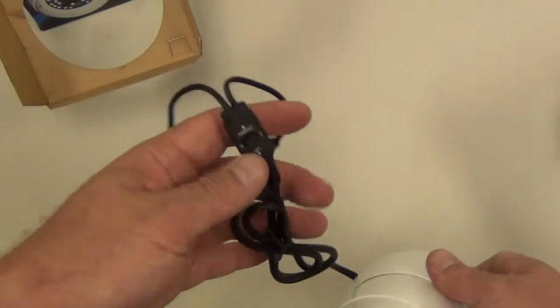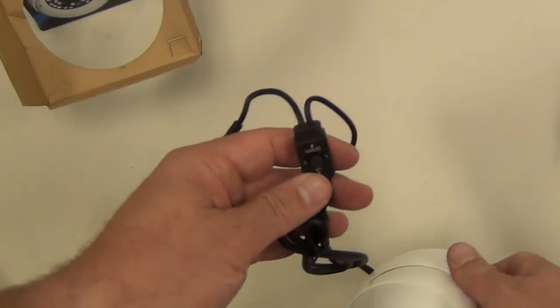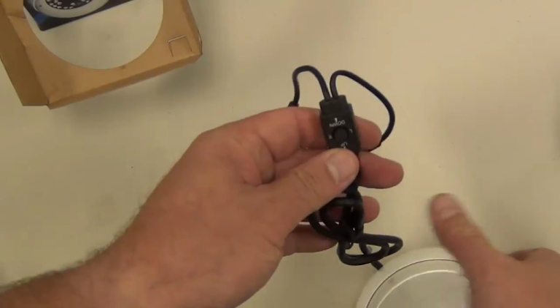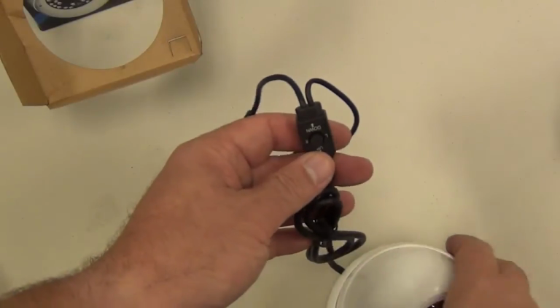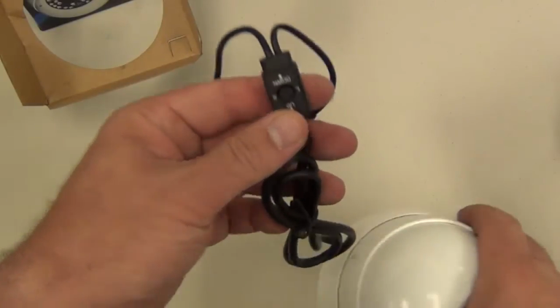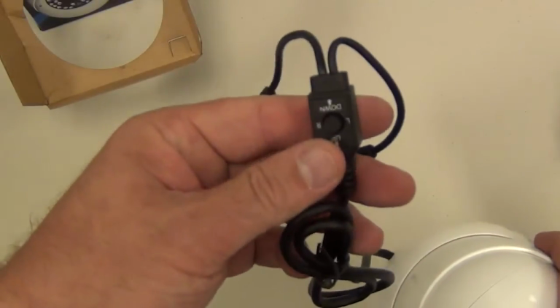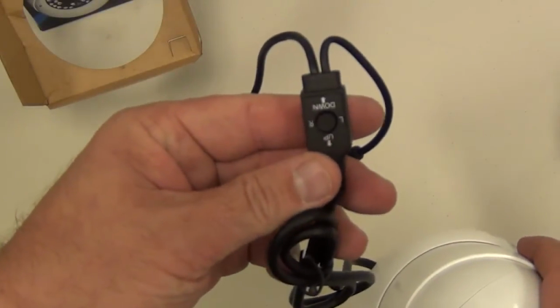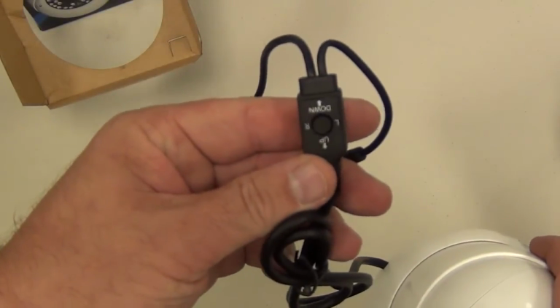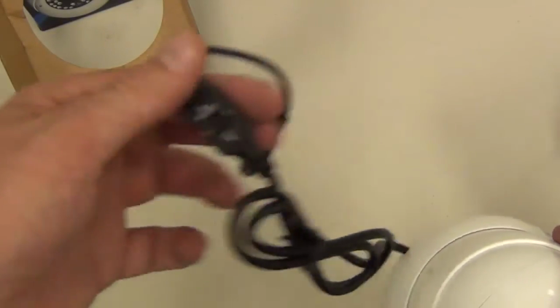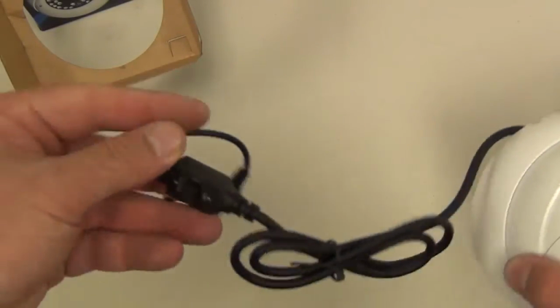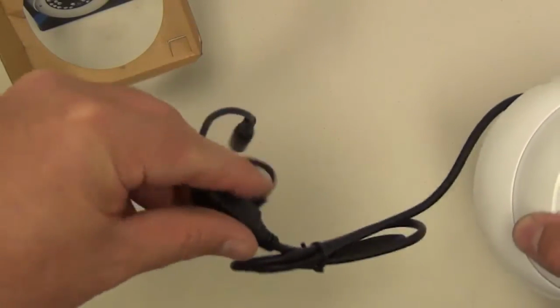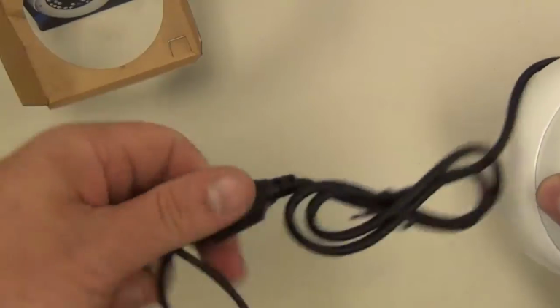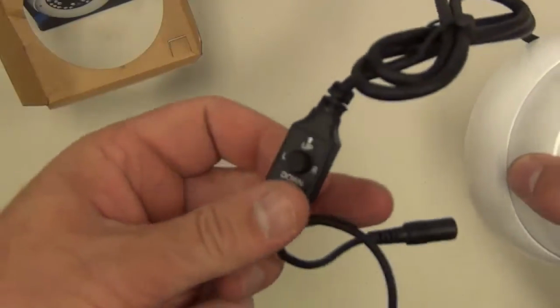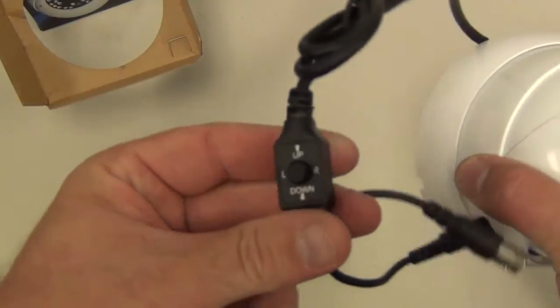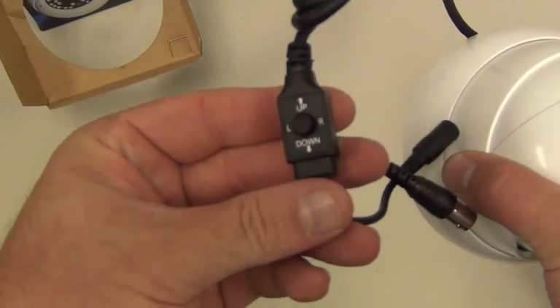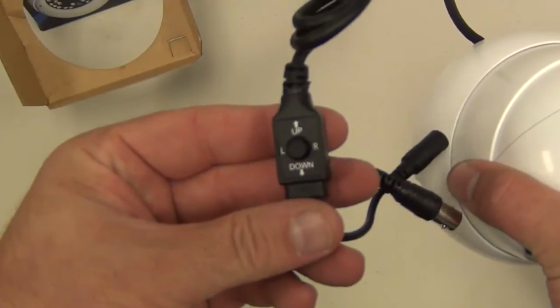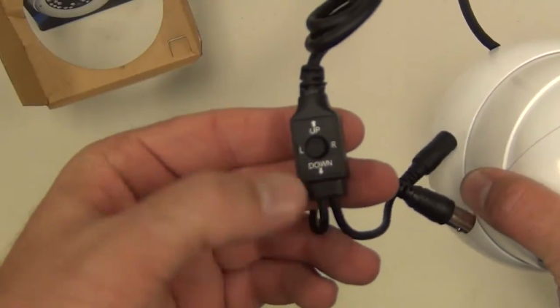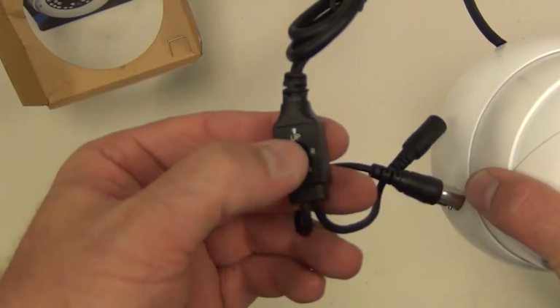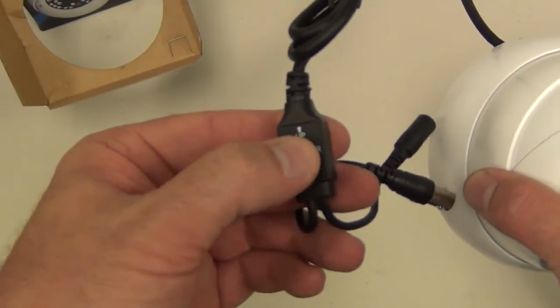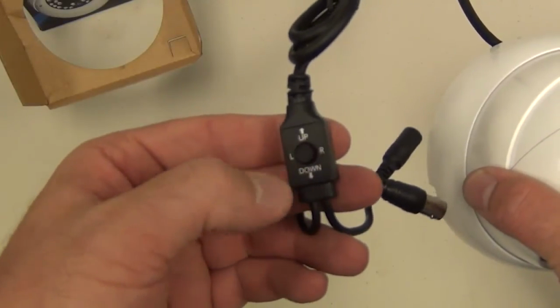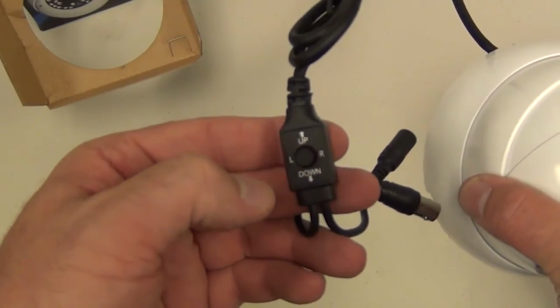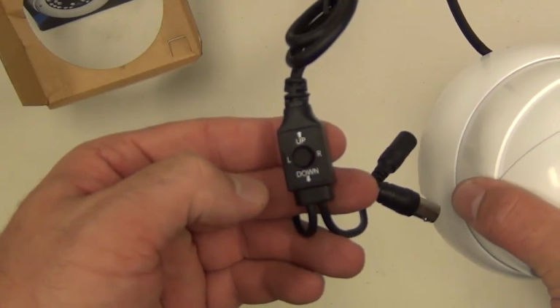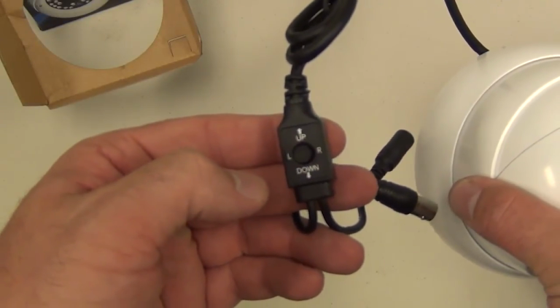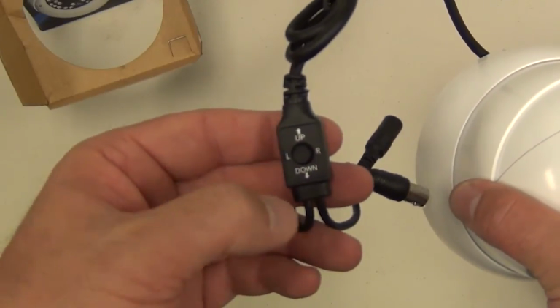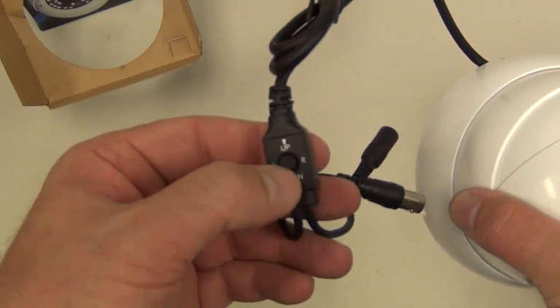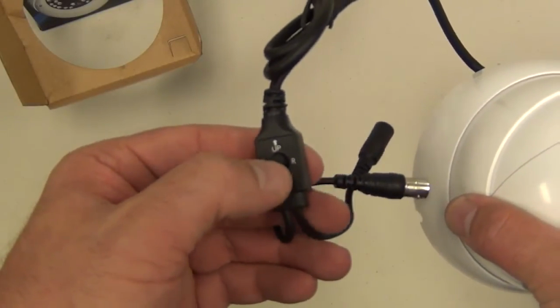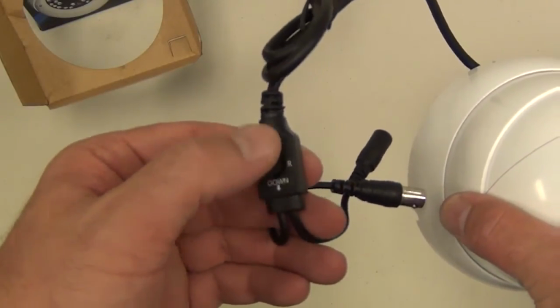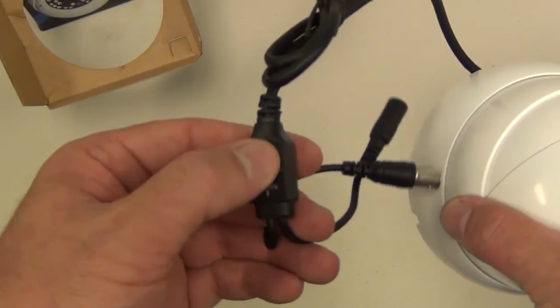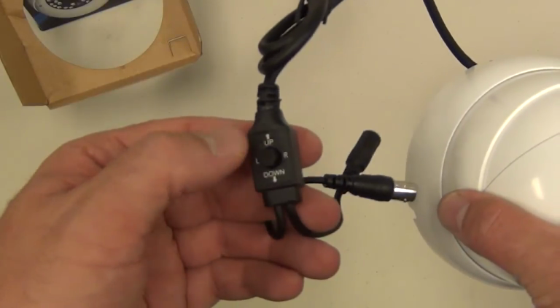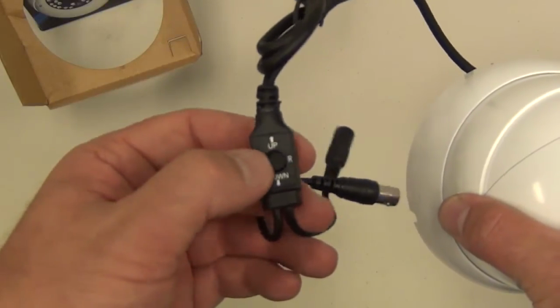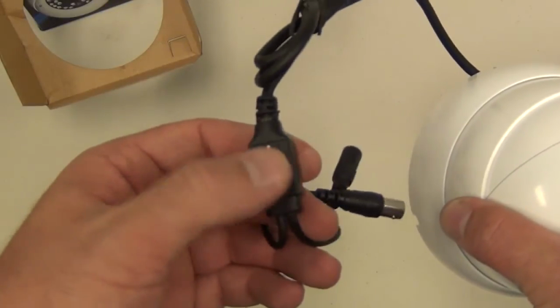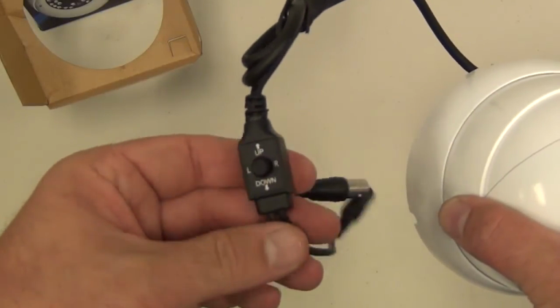On the connection end you'll see the OSD joystick. You push it down to make the on-screen display come up, and then you can adjust the settings with up, down, left, and right arrow.